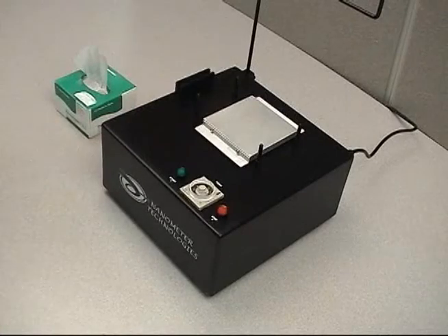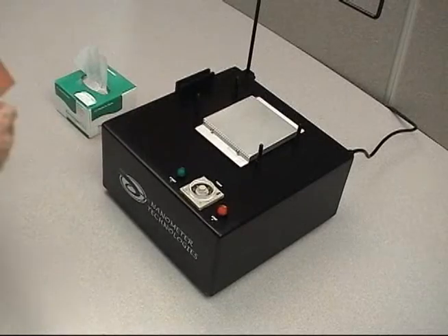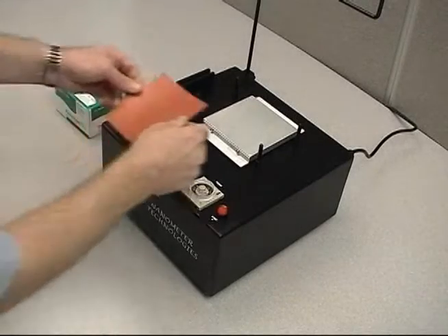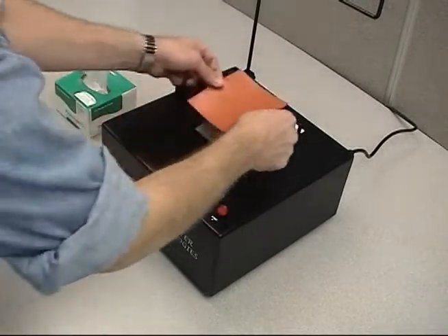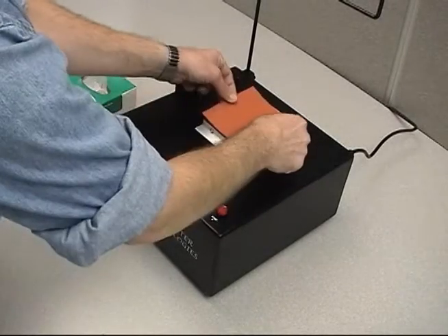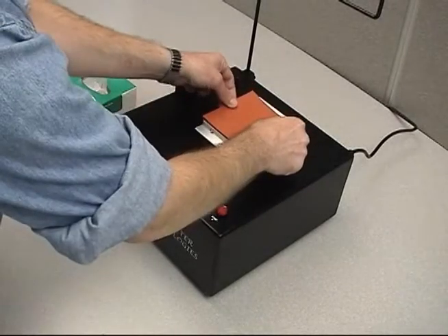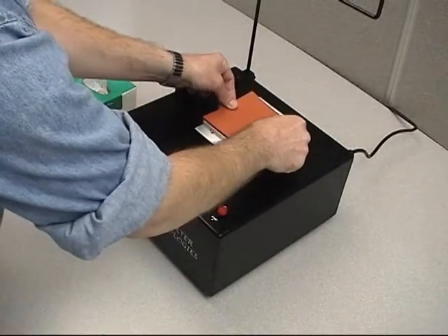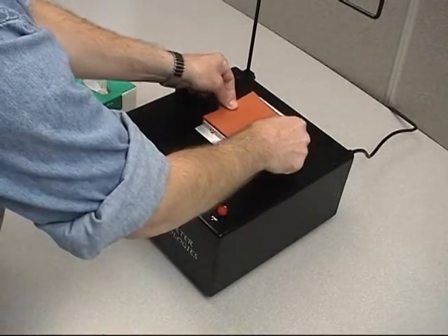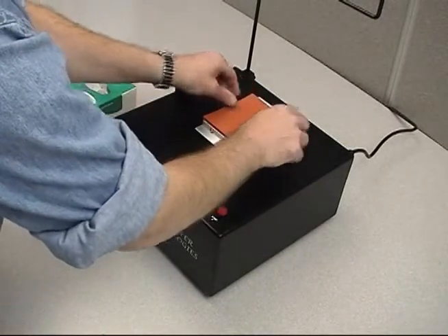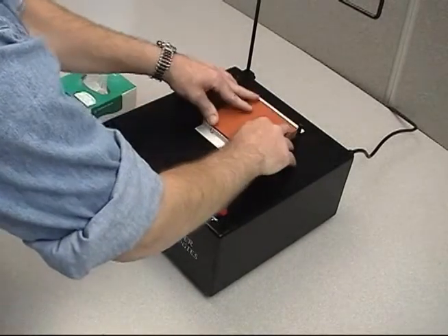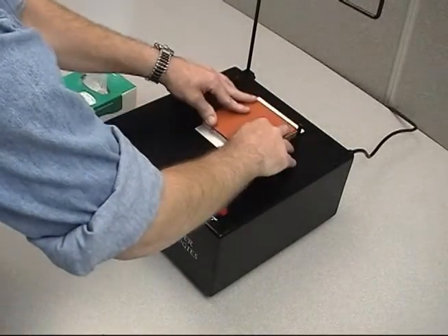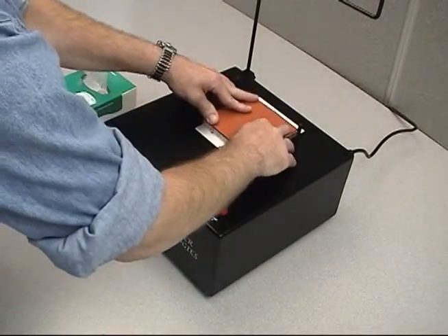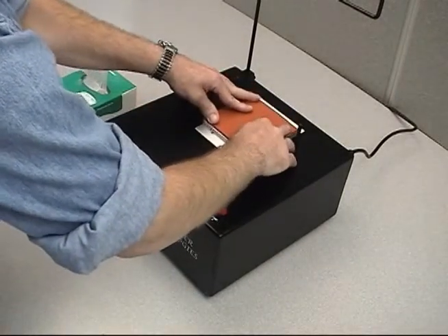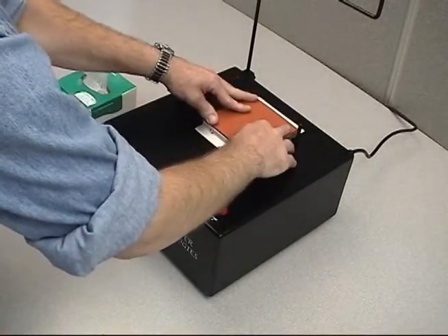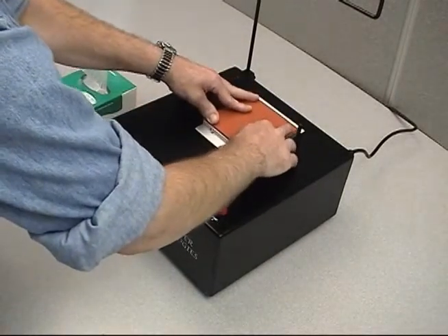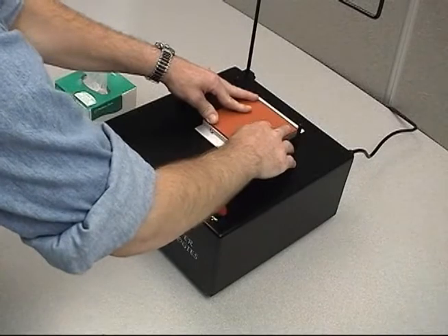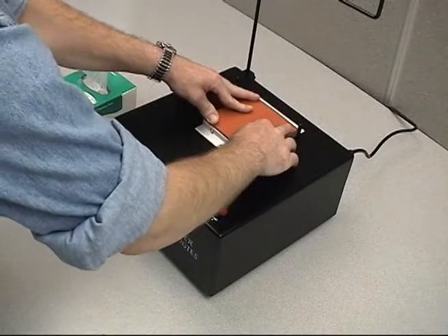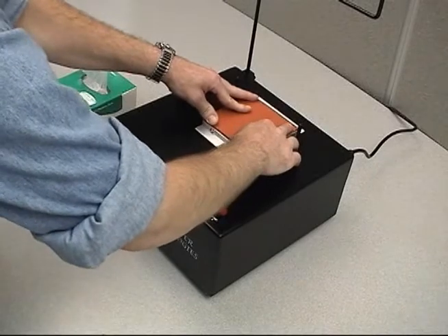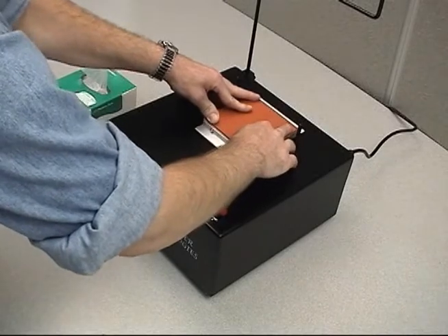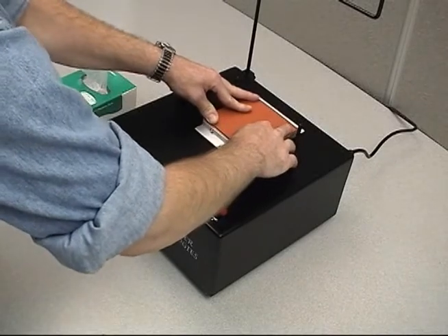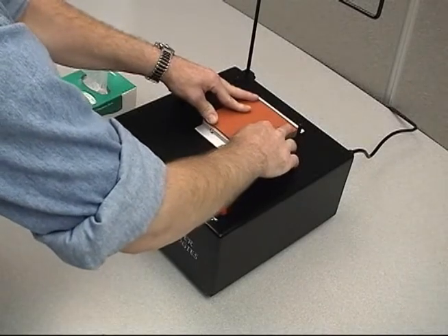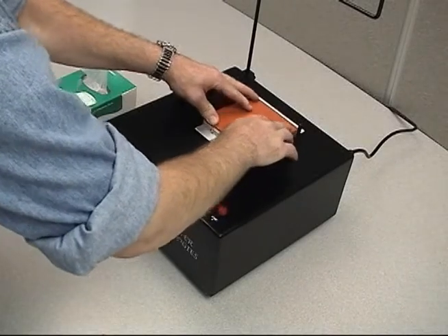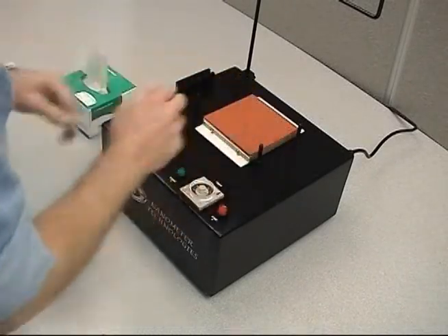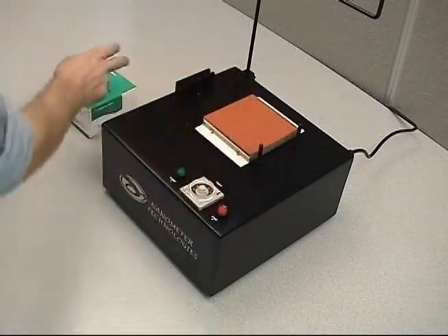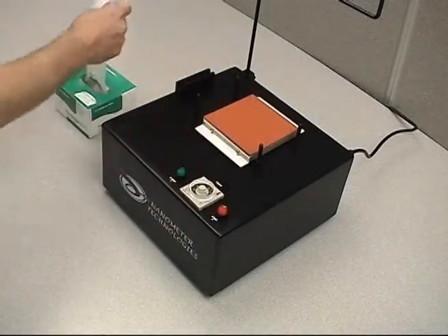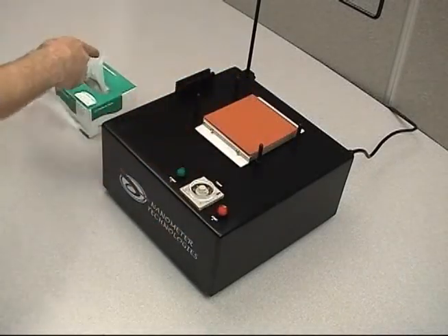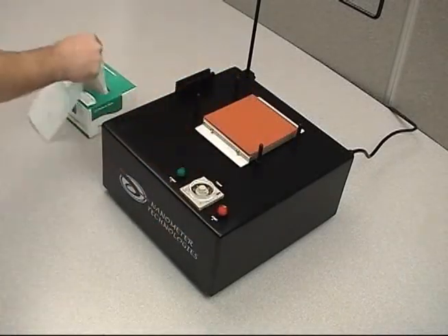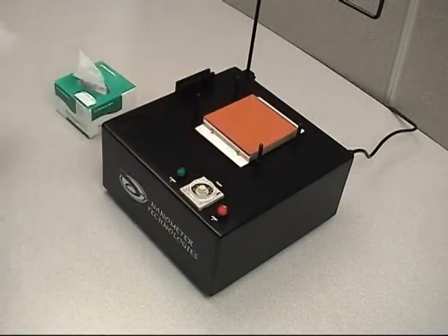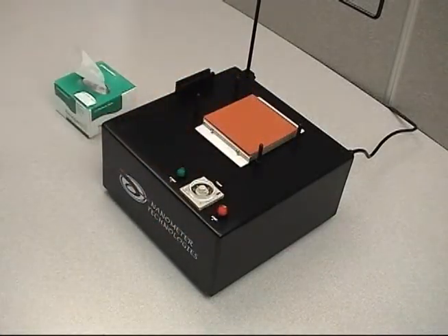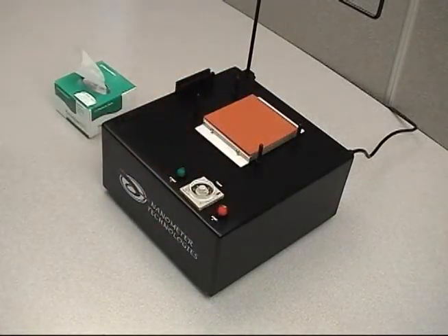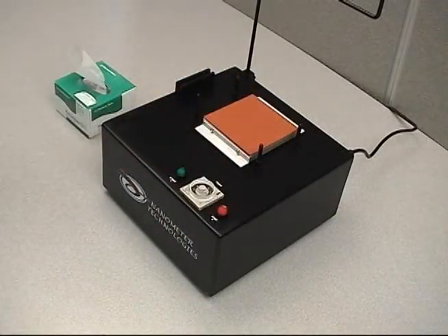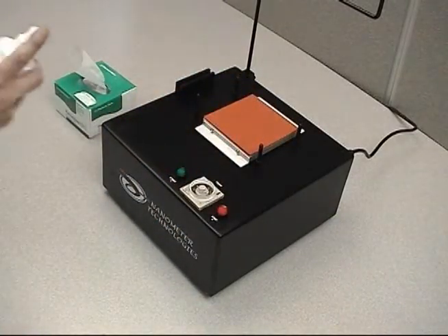Place the rubber pad onto the base plate and slide the rubber pad around until it grips the surface. Using too much water will cause the rubber pad to slide around on the base plate.